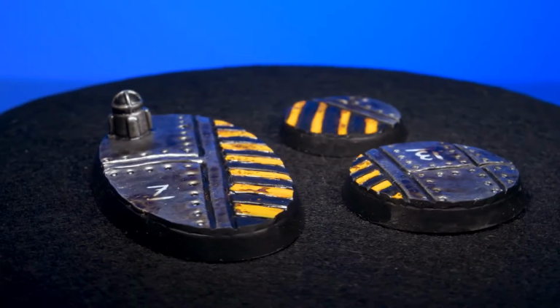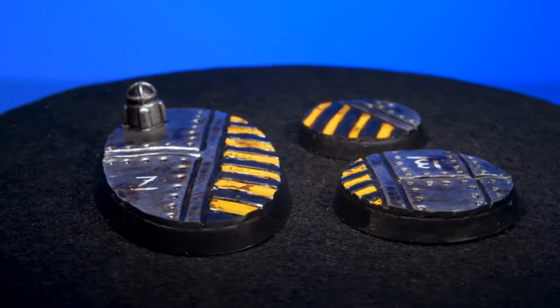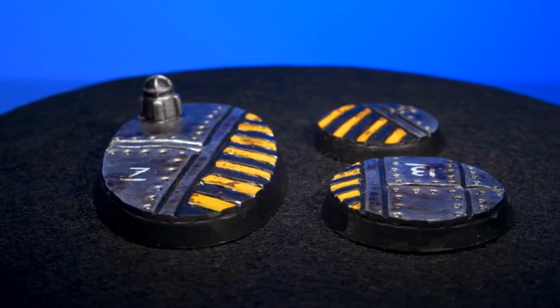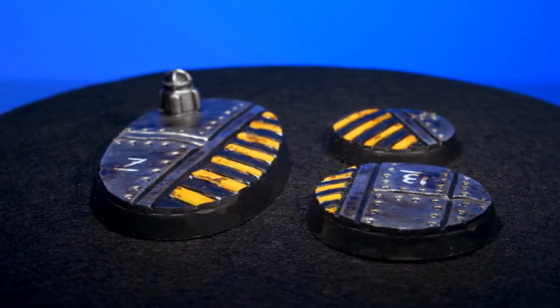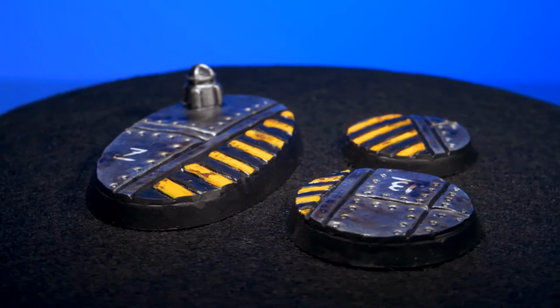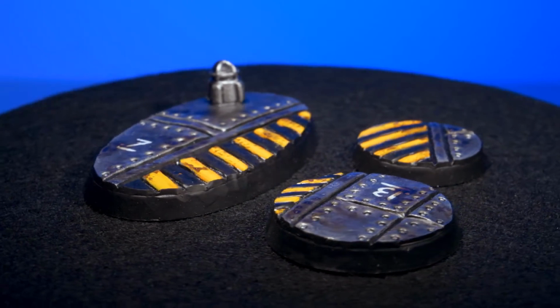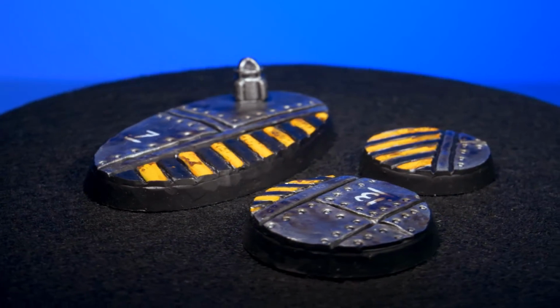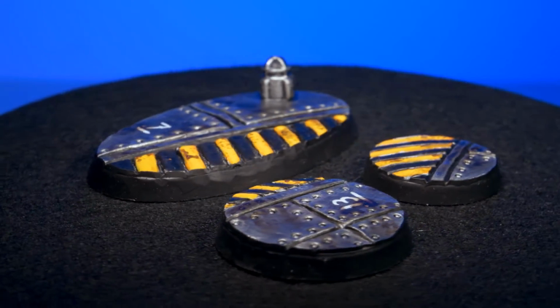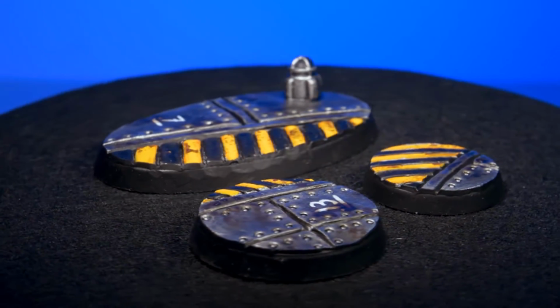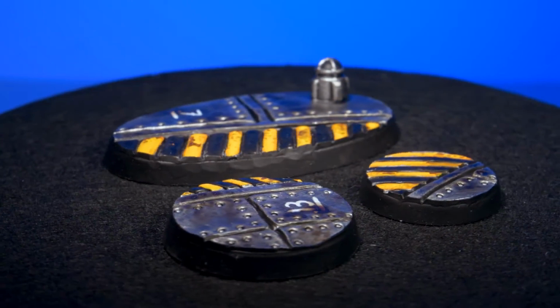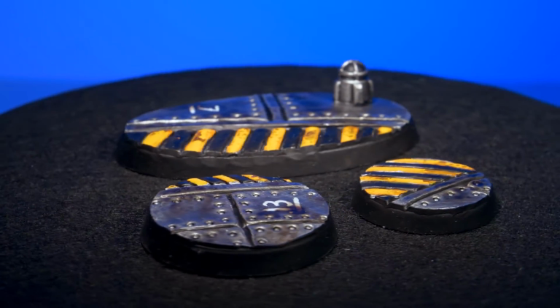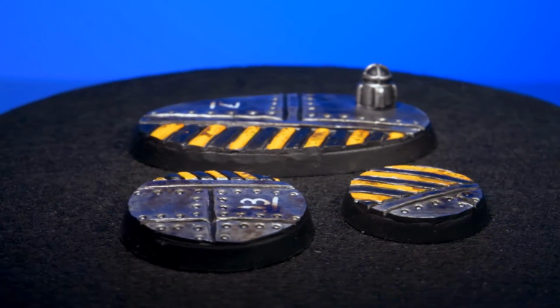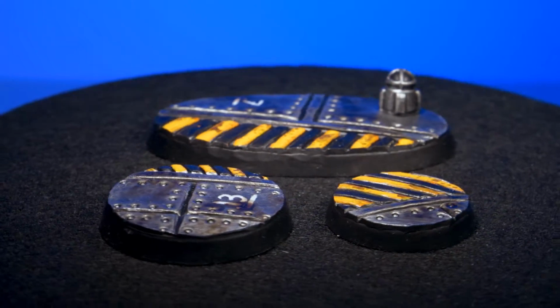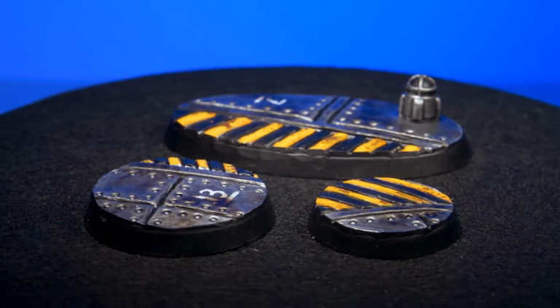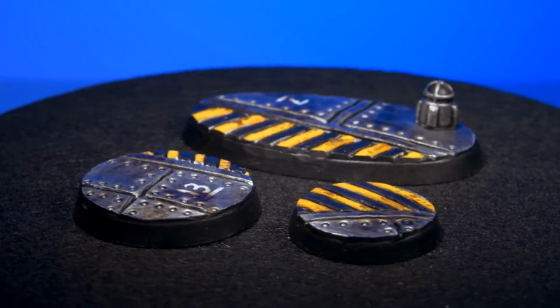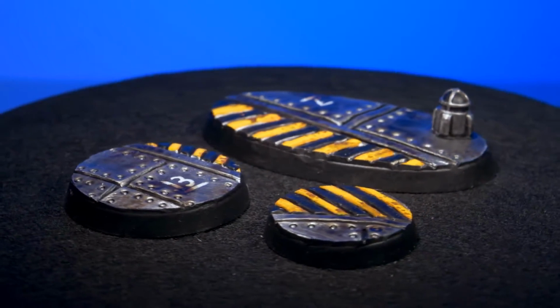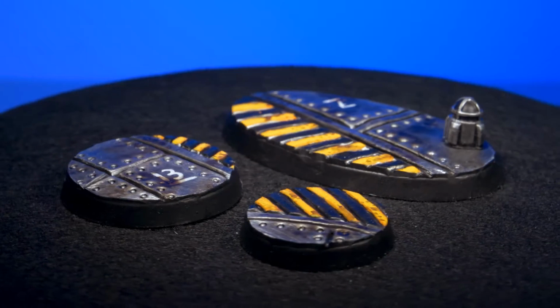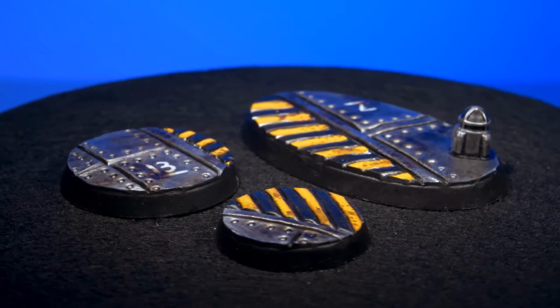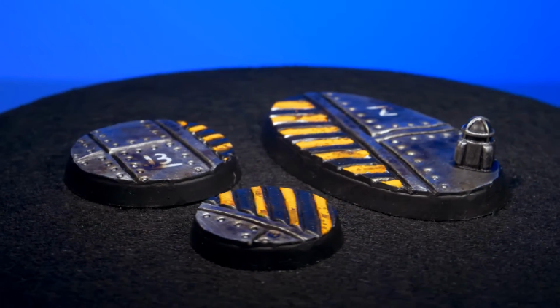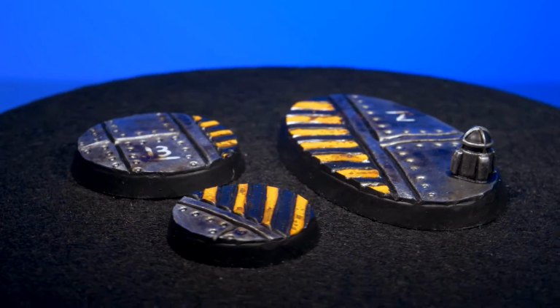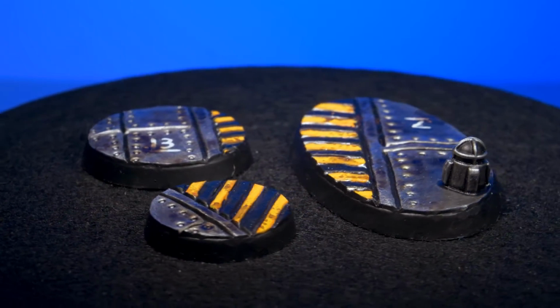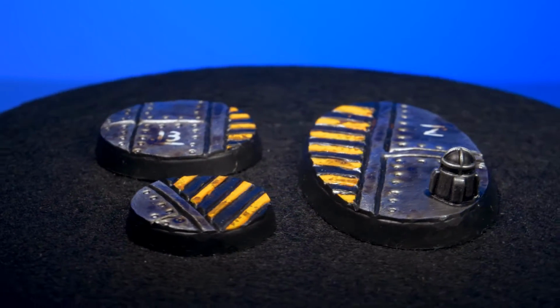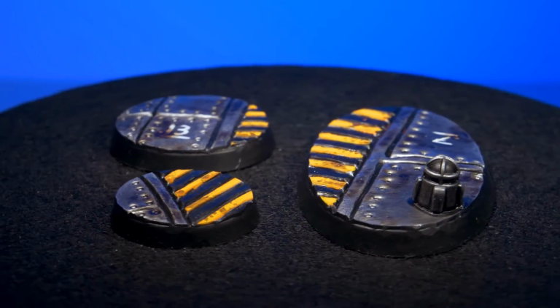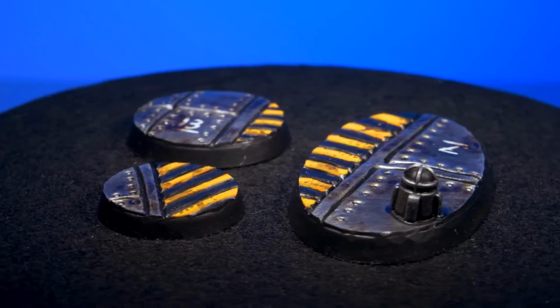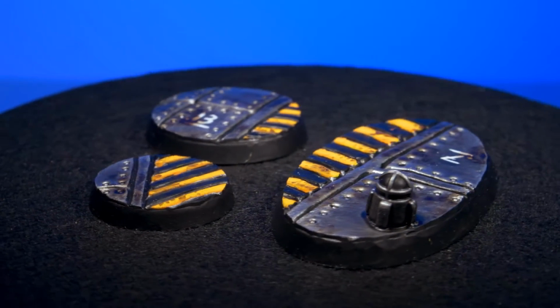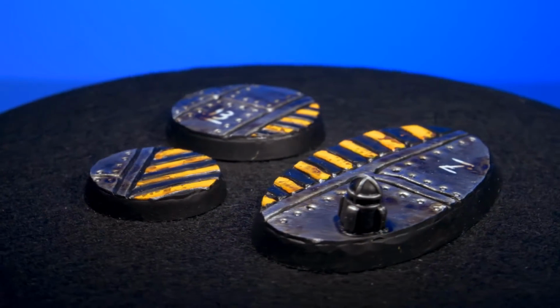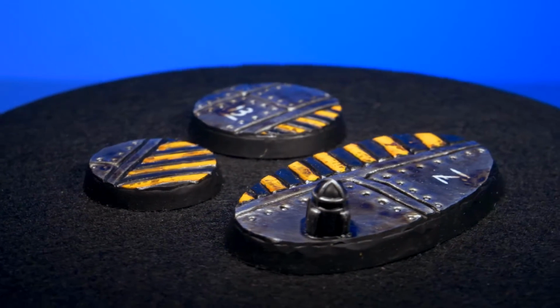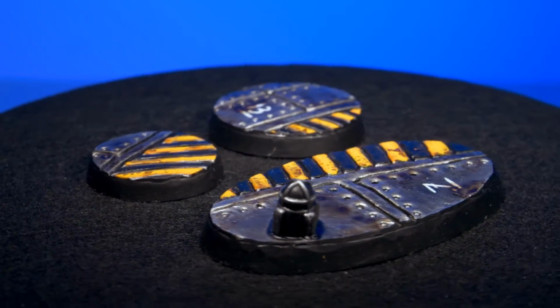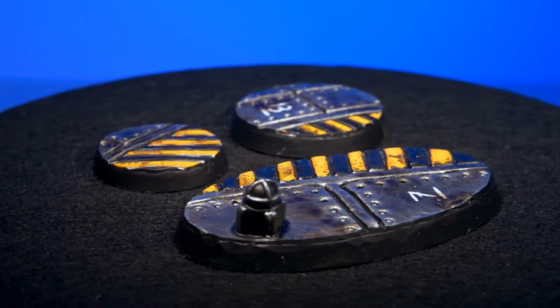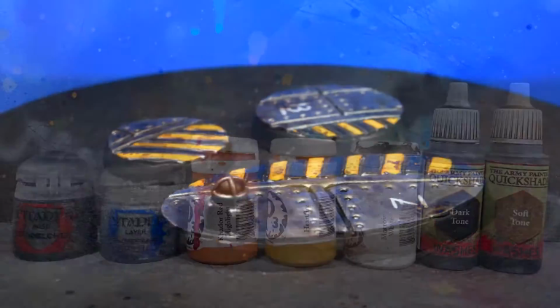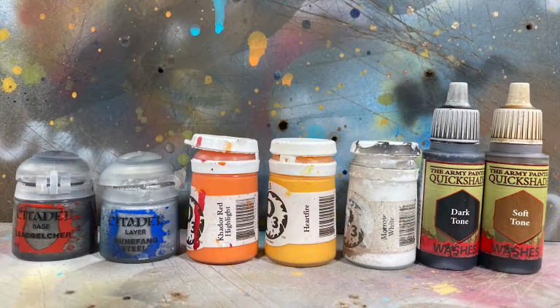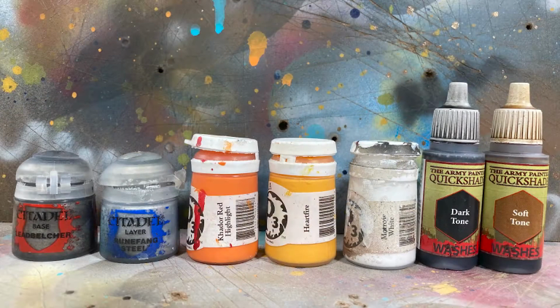Even if you've never tried before, you can sculpt with green stuff, and bases are the perfect way to get your feet wet. In this video I'm going to show you how to sculpt some spiffy spaceship interiors.